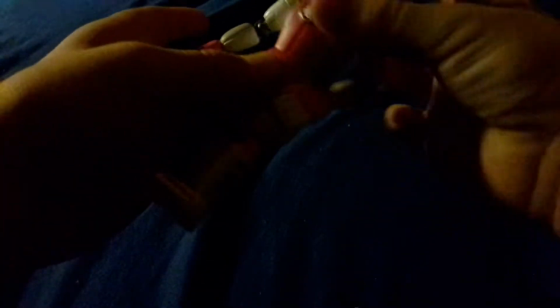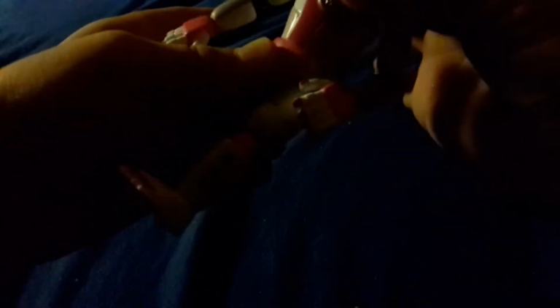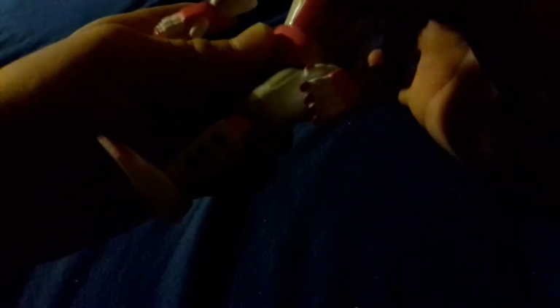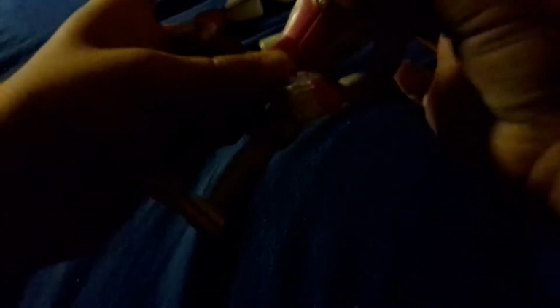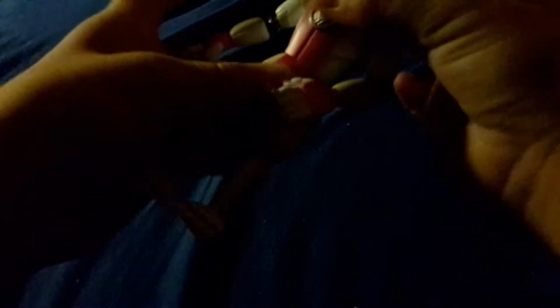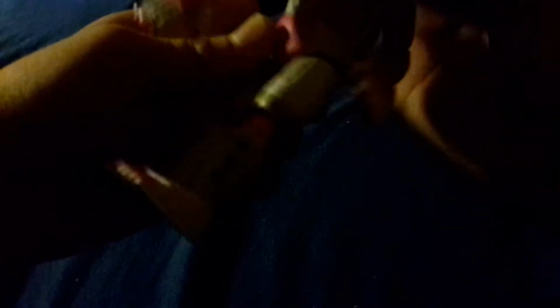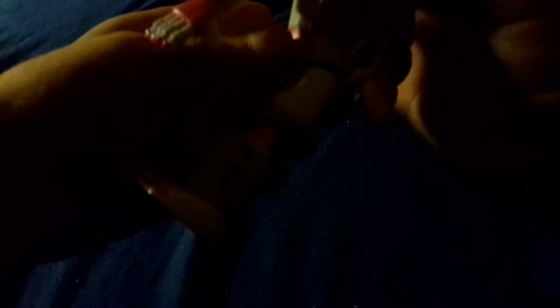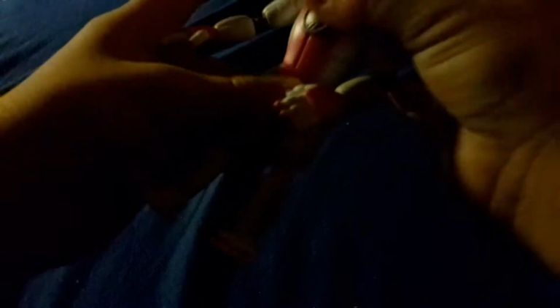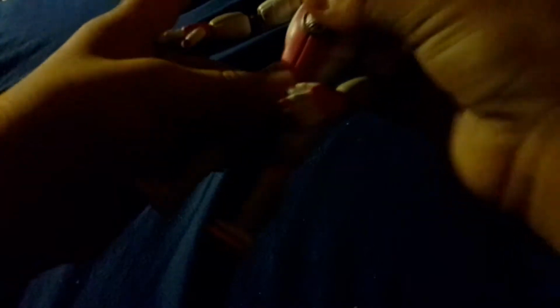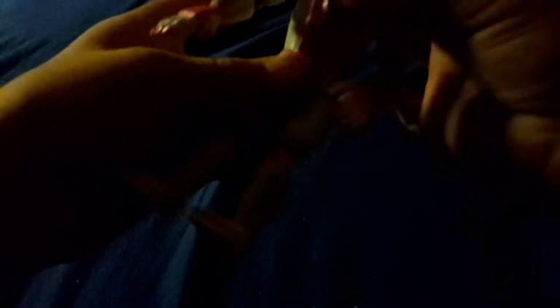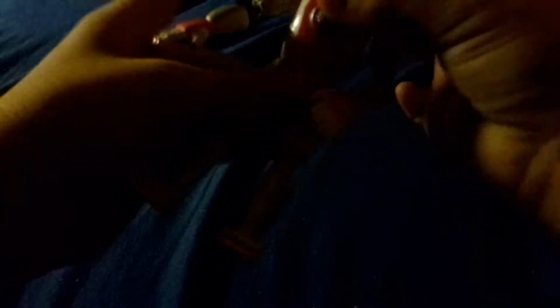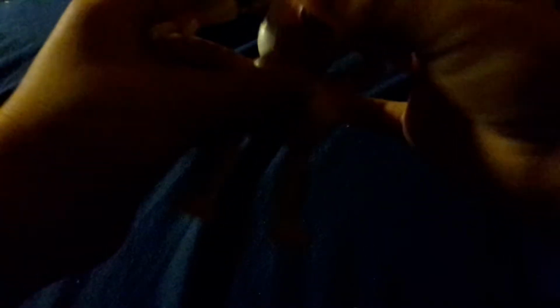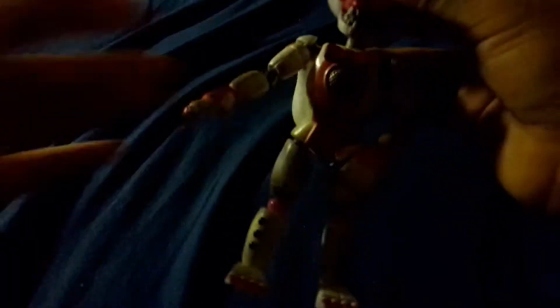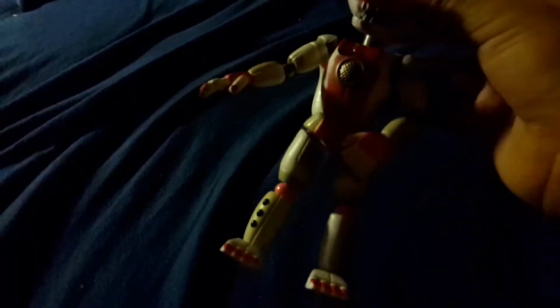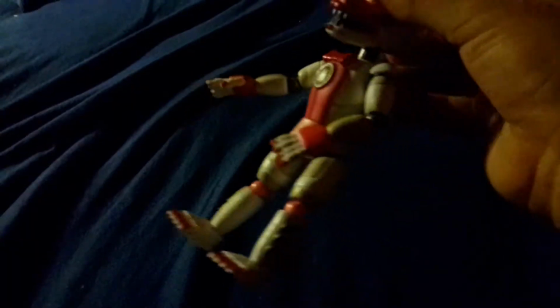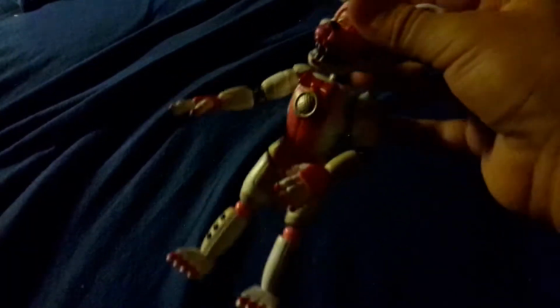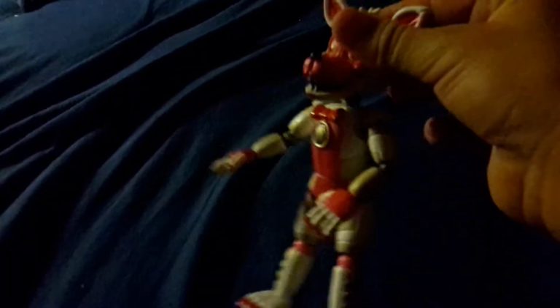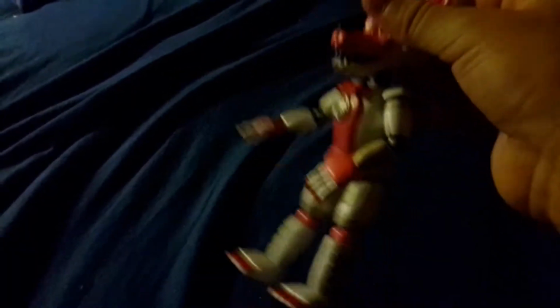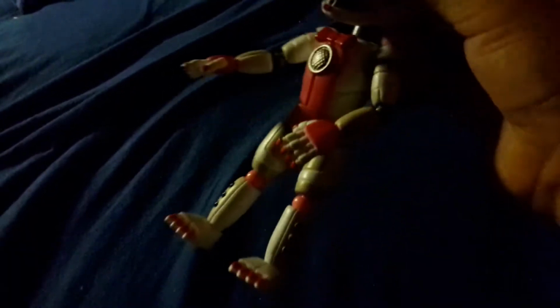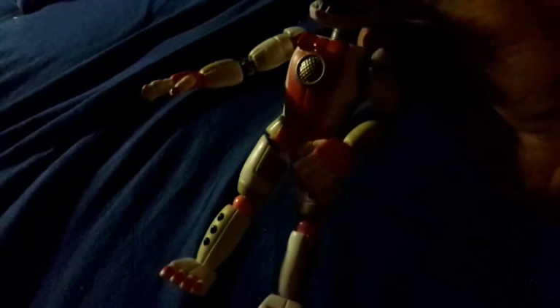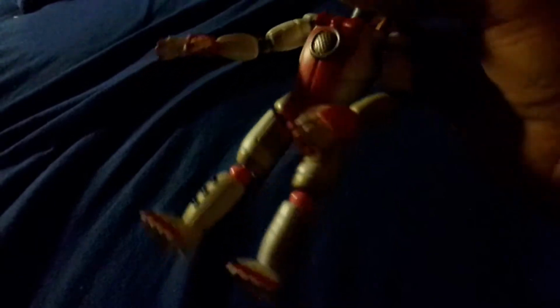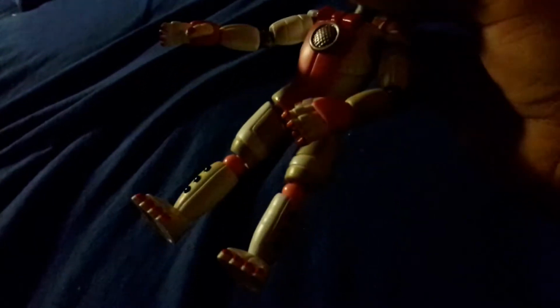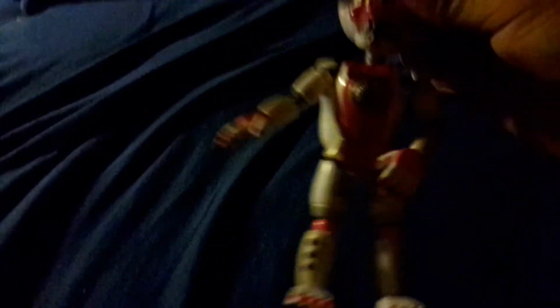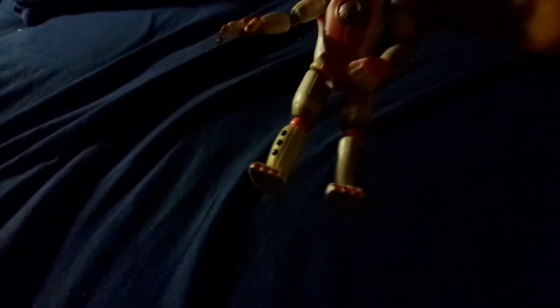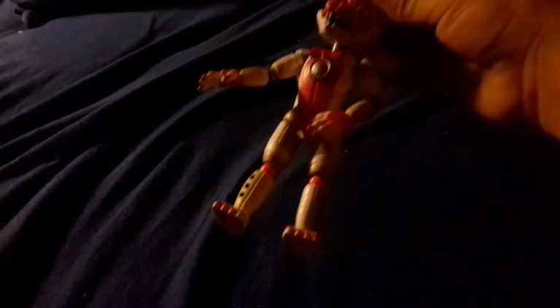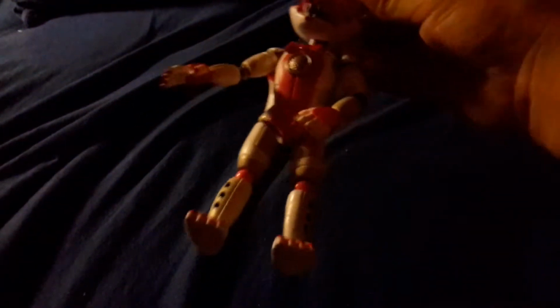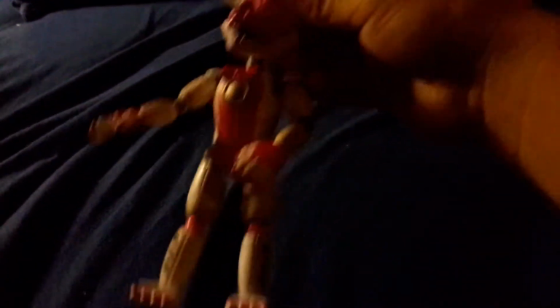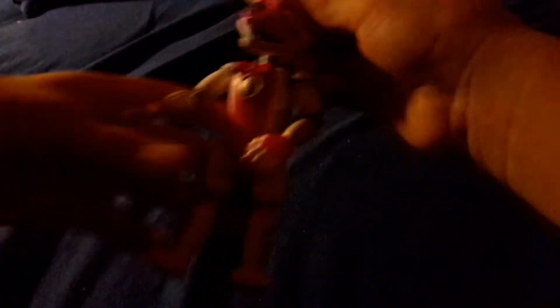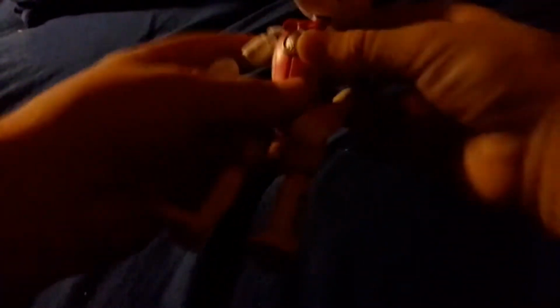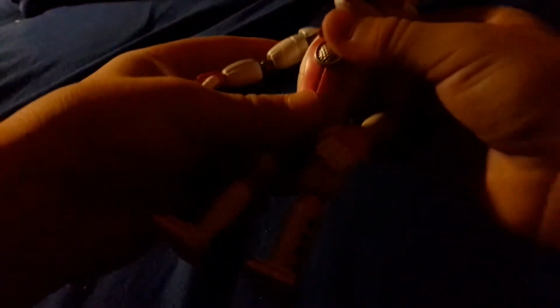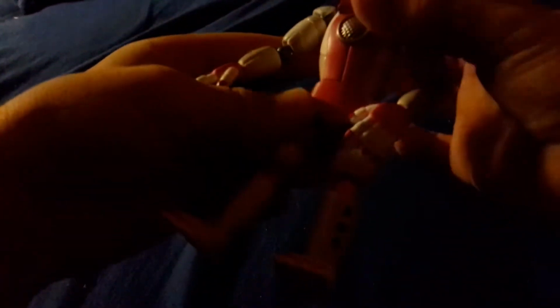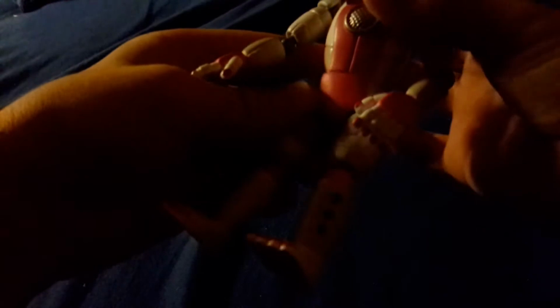I found out that it moves and twists its hips from its body. The lighting sucks but there is this — you can twist it like that.